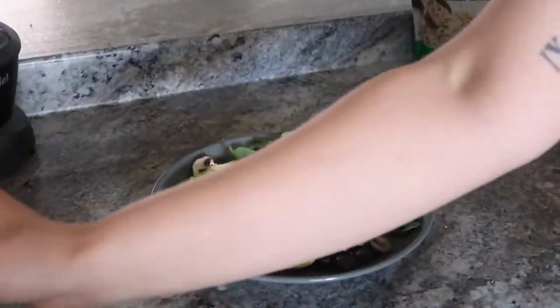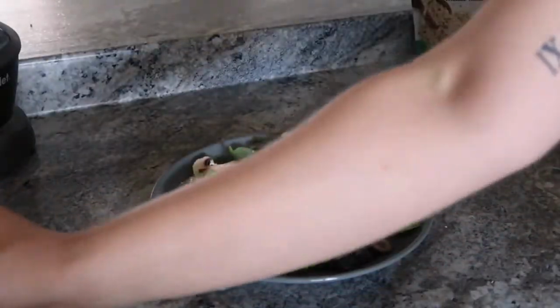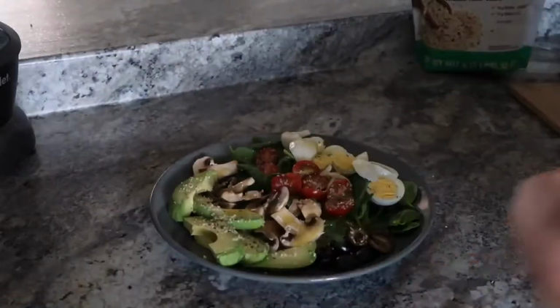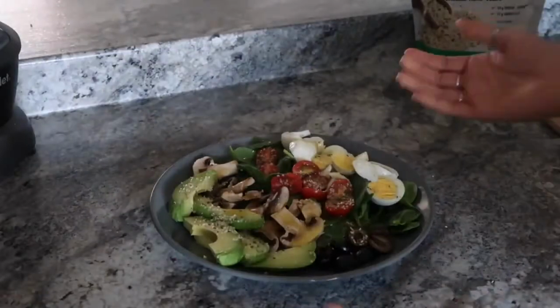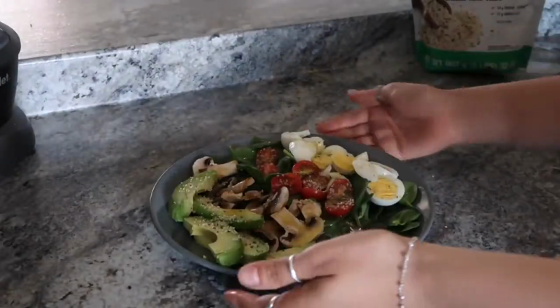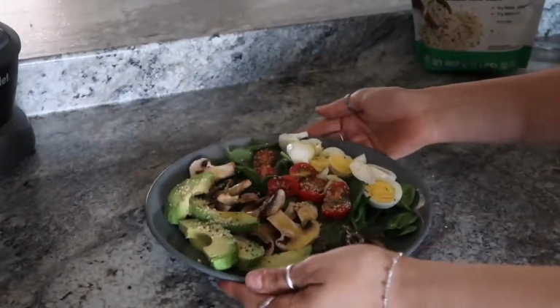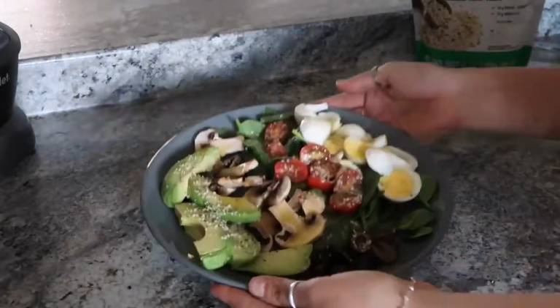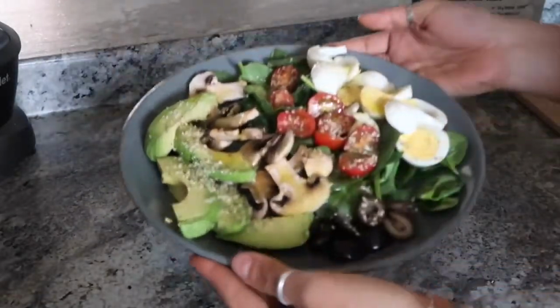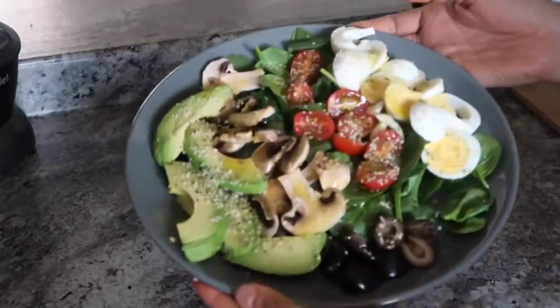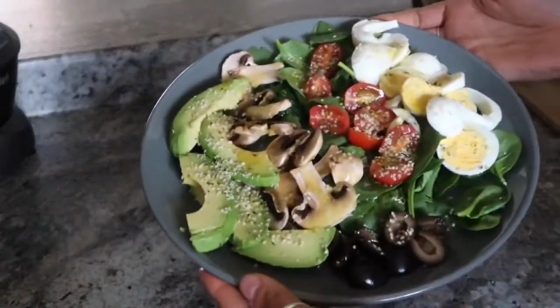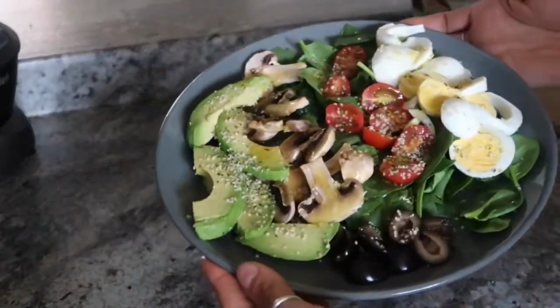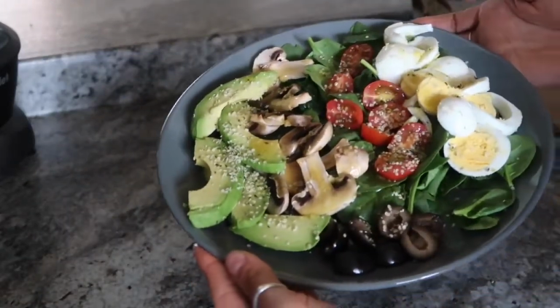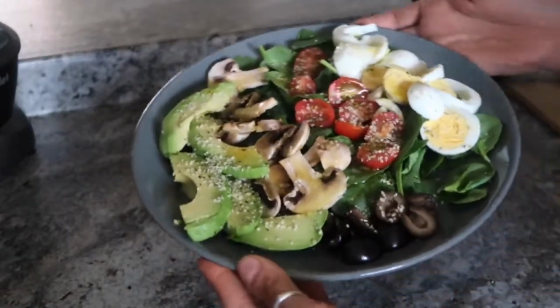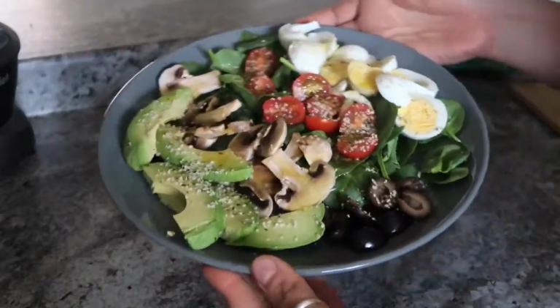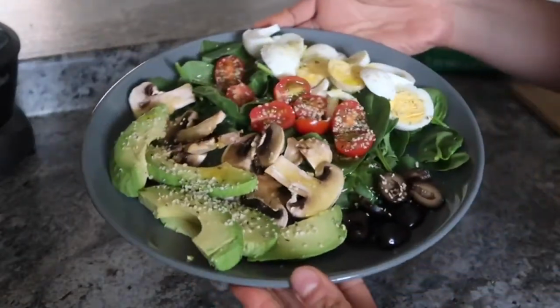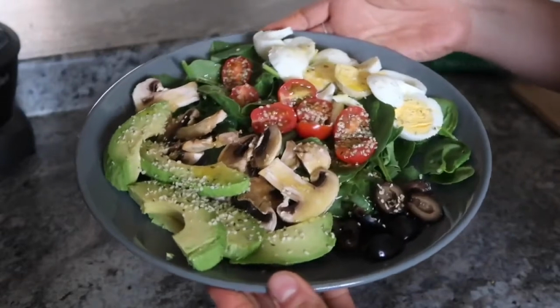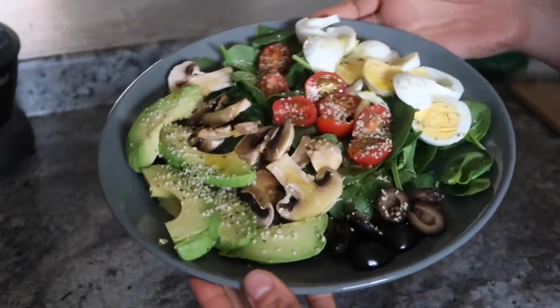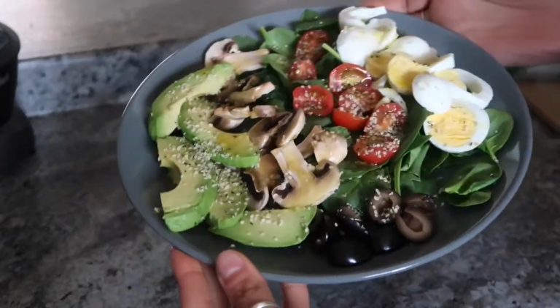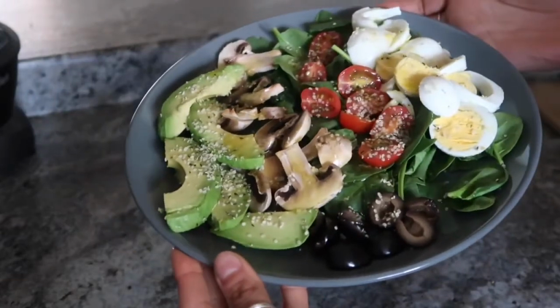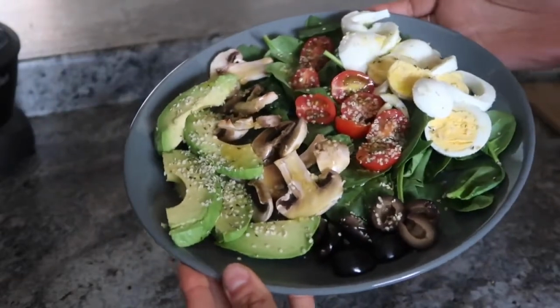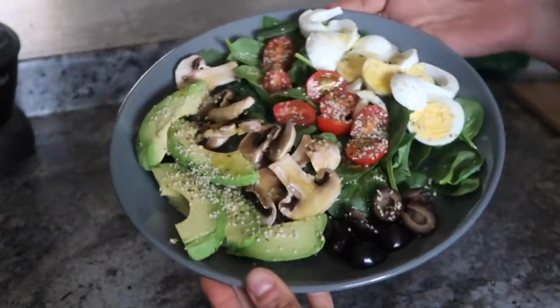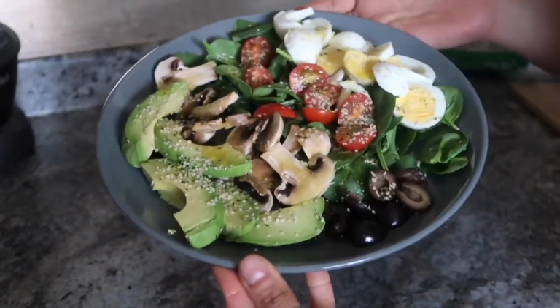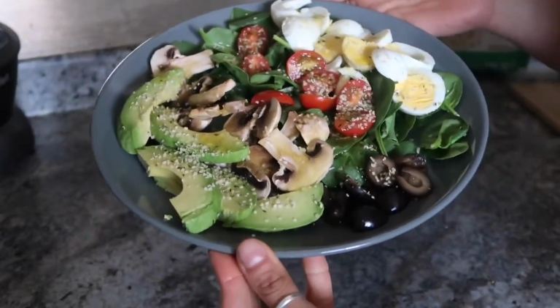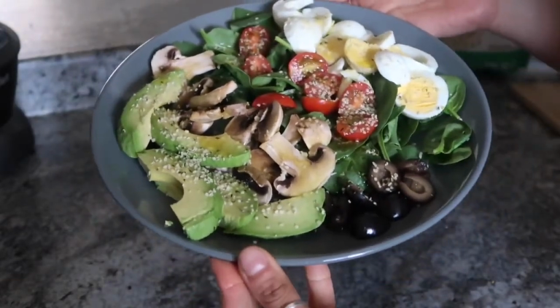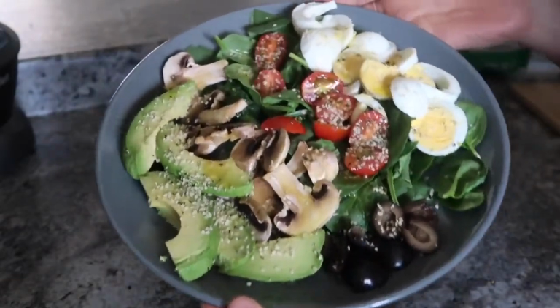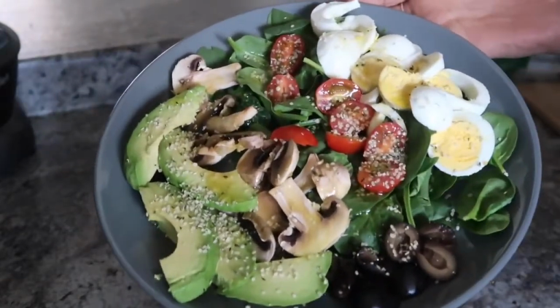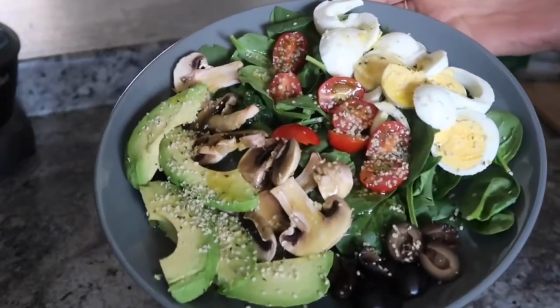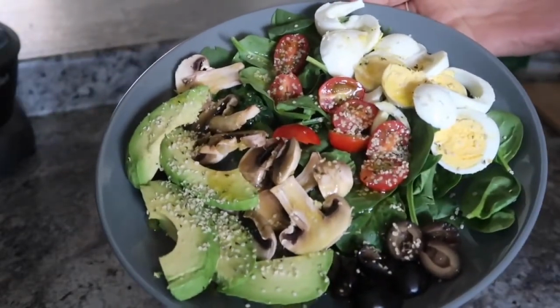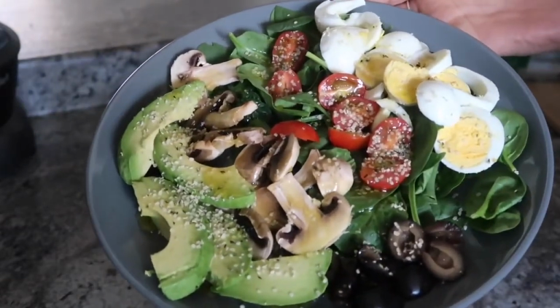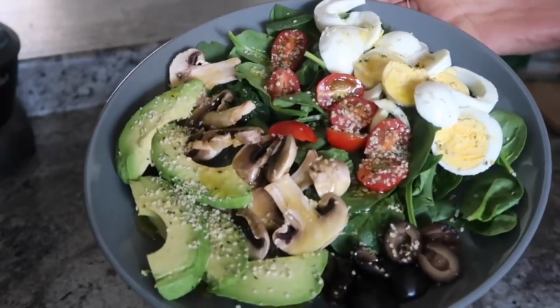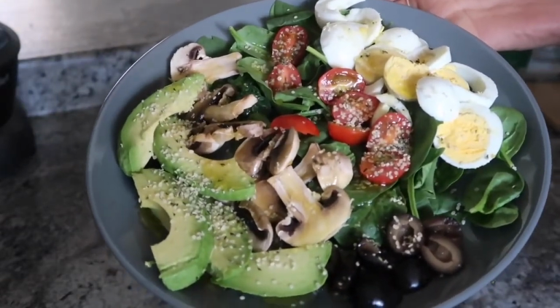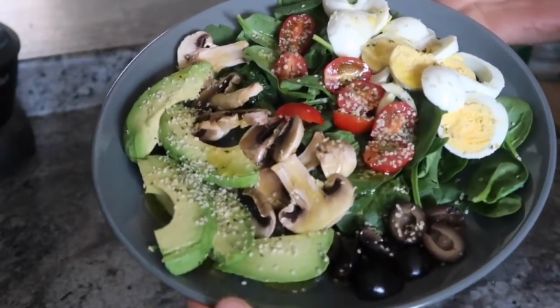And there you go — voila! You got the perfect breakfast salad, y'all. That's my breakfast for today.